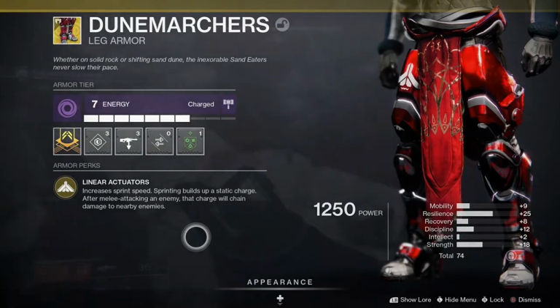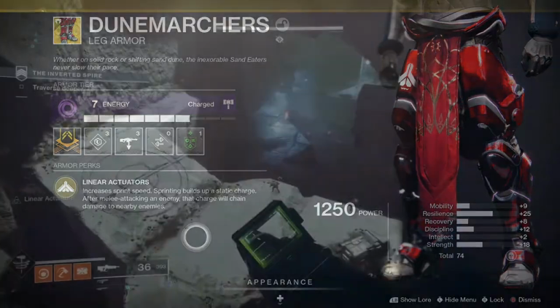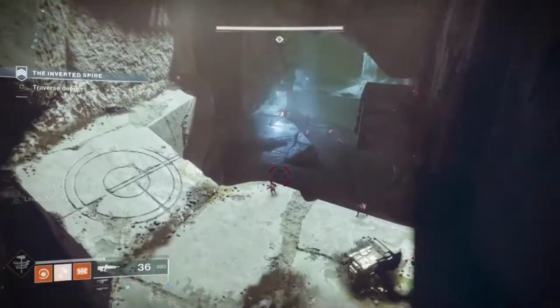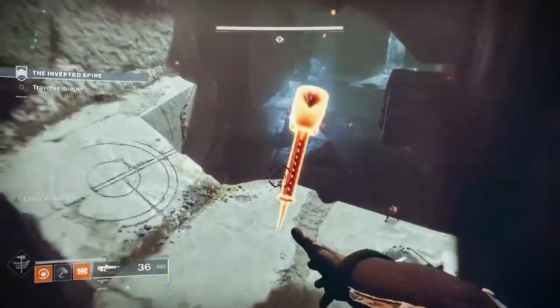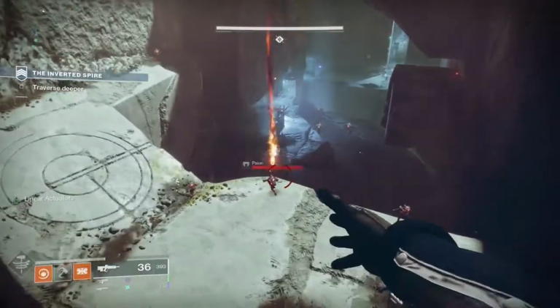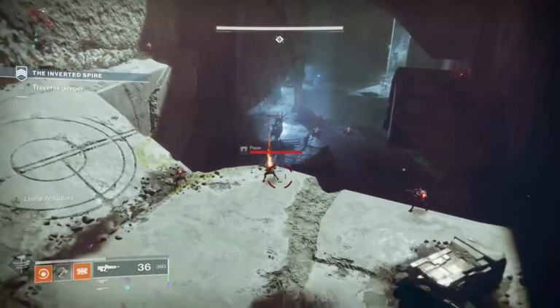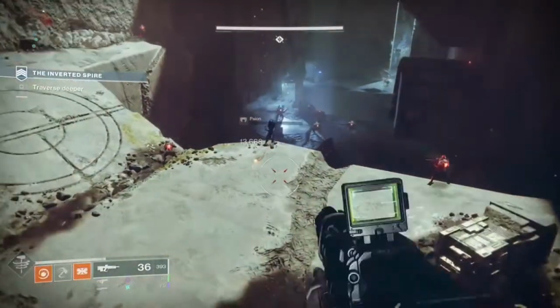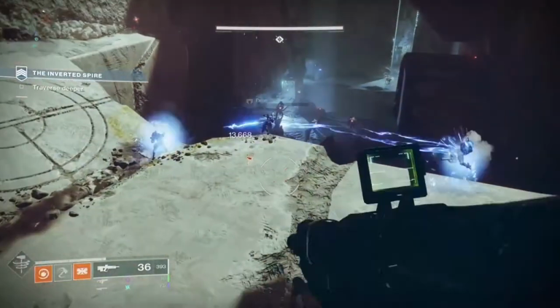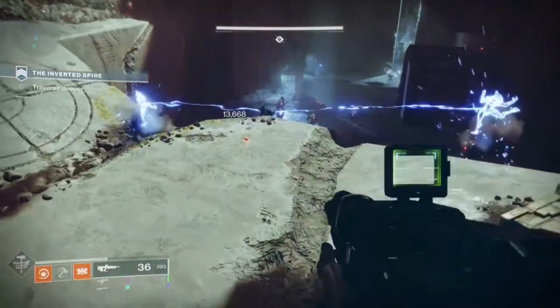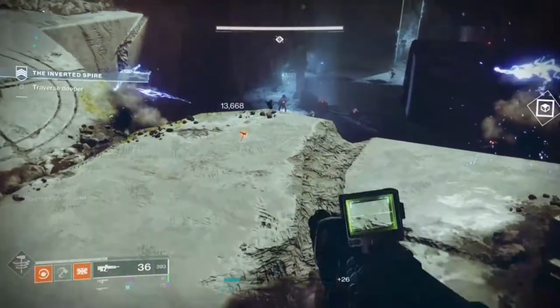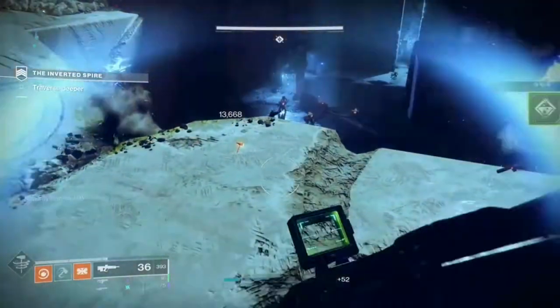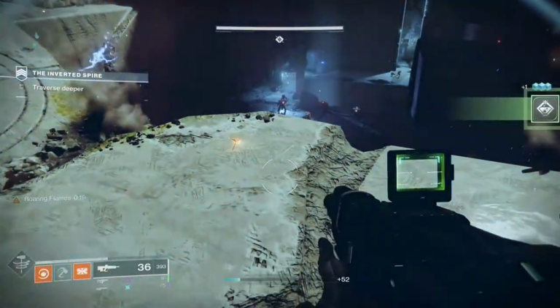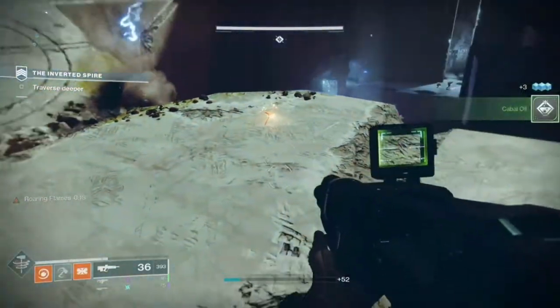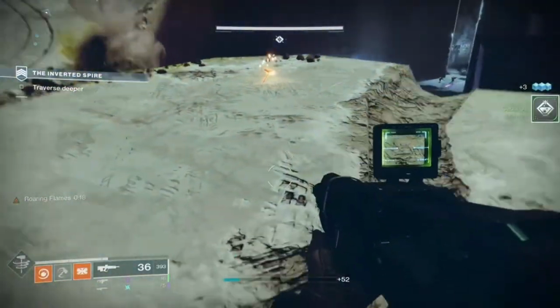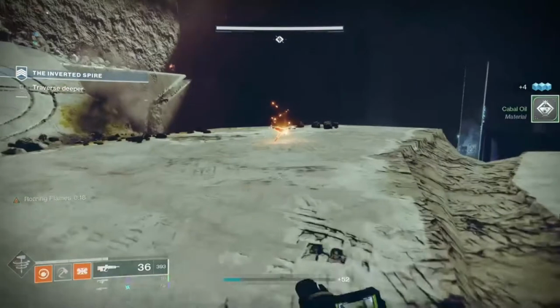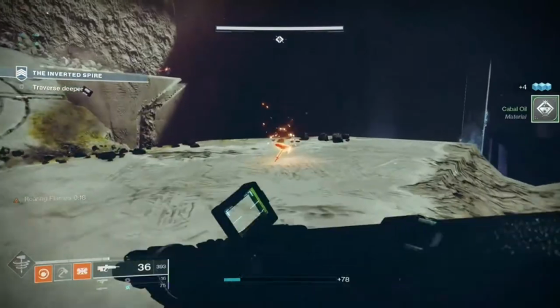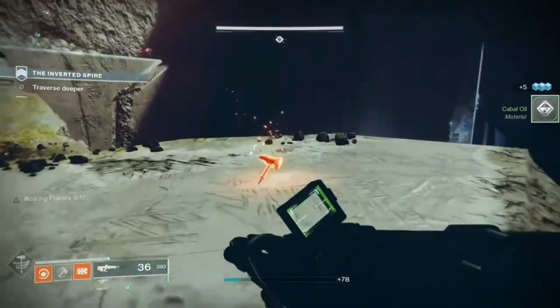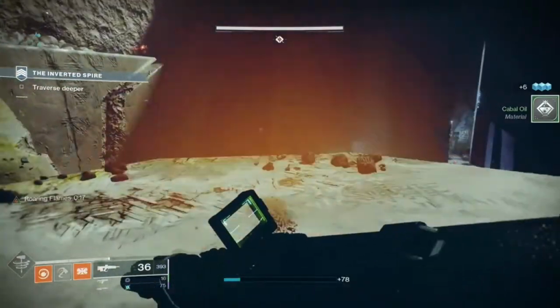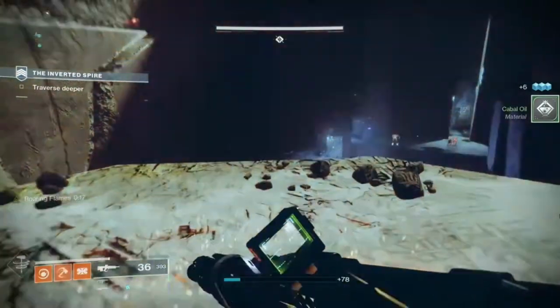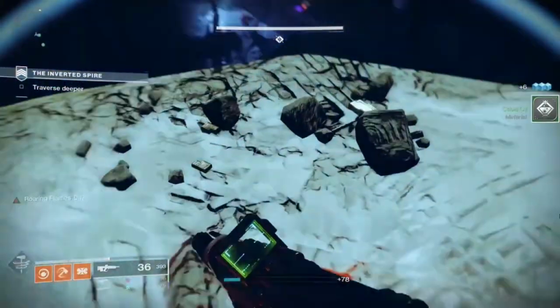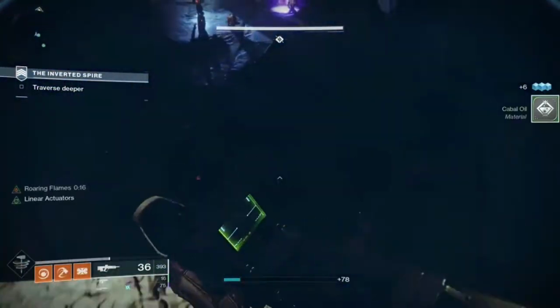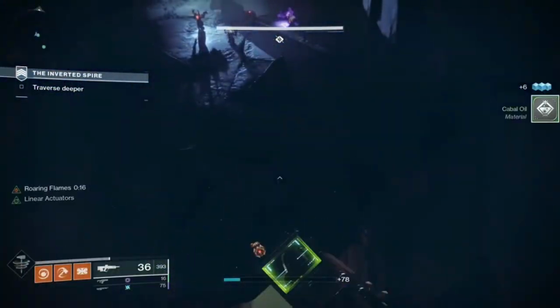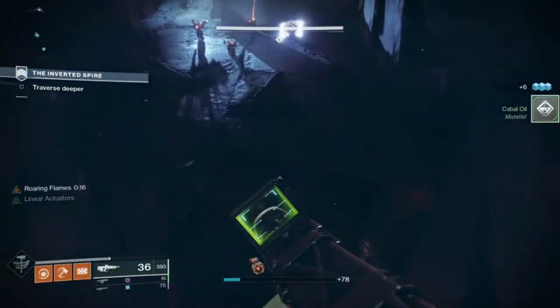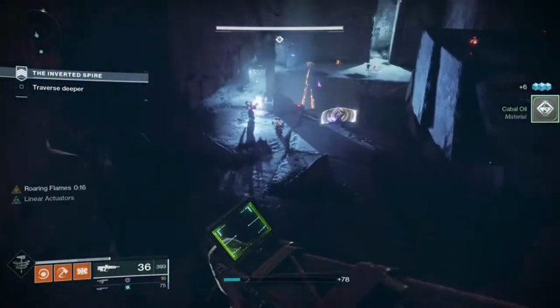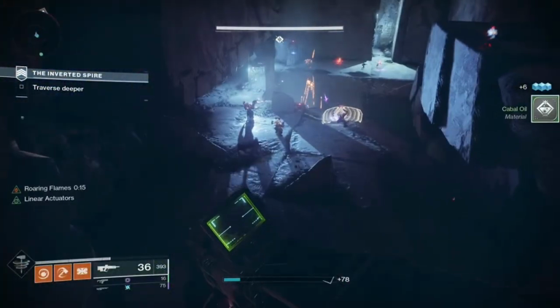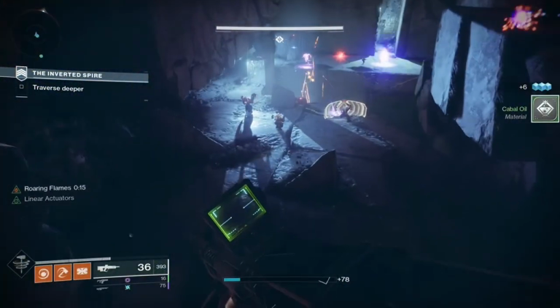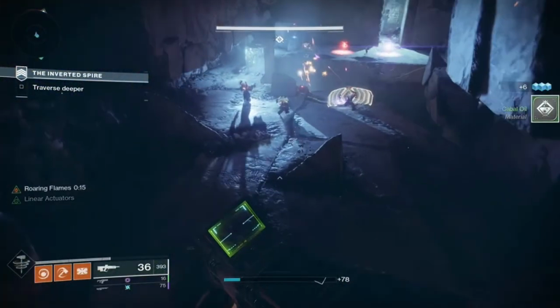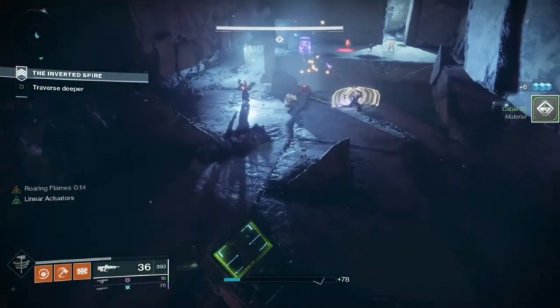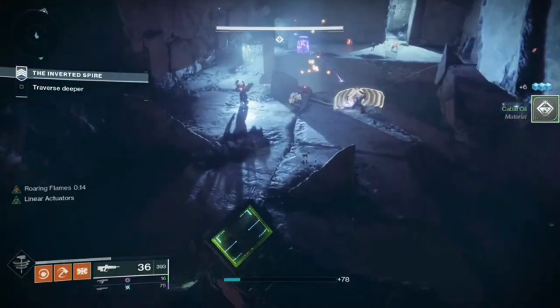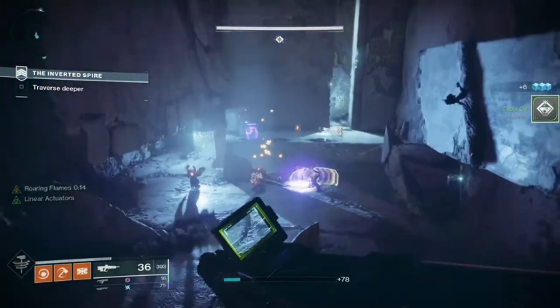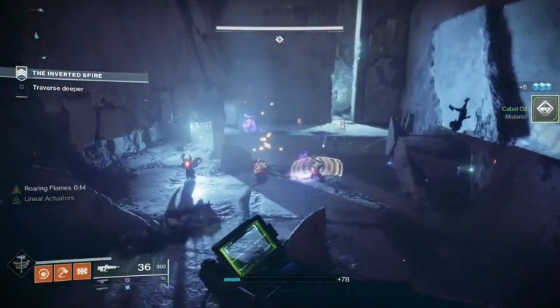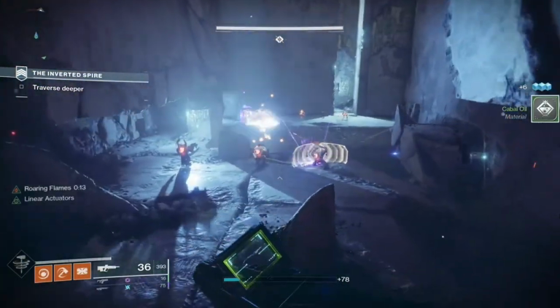This is totally silly, but it actually works. Just sprint for a little bit, then hit an enemy with your hammer, and it'll chain lightning to all nearby enemies.